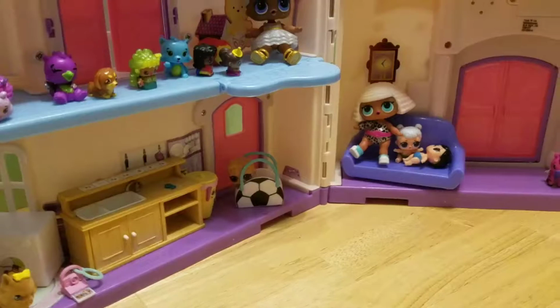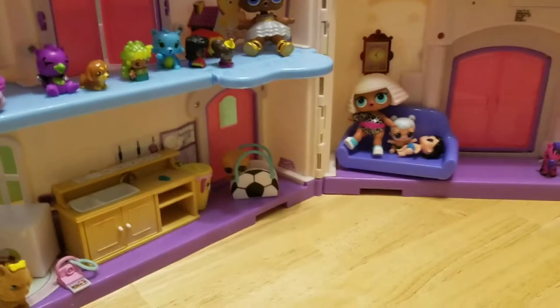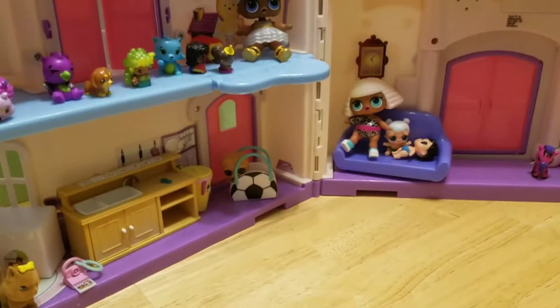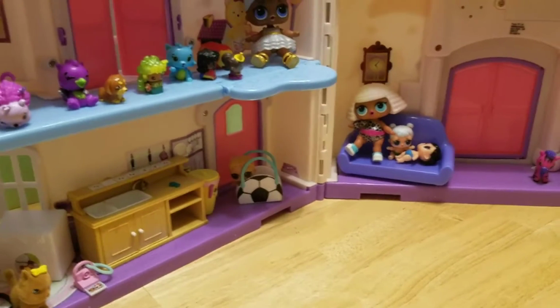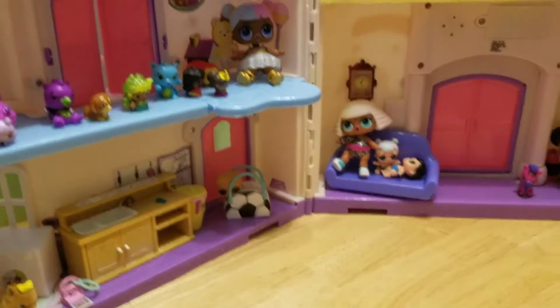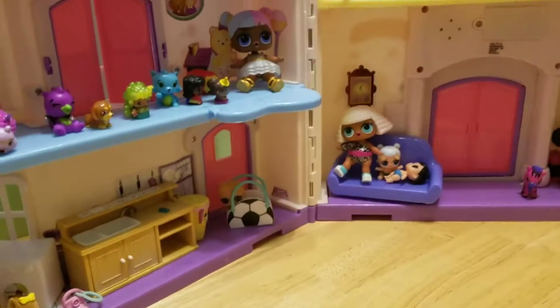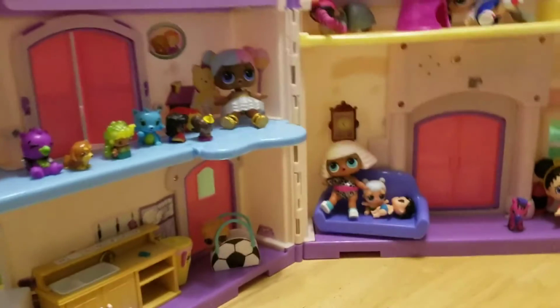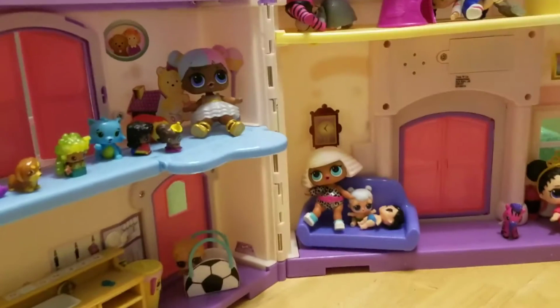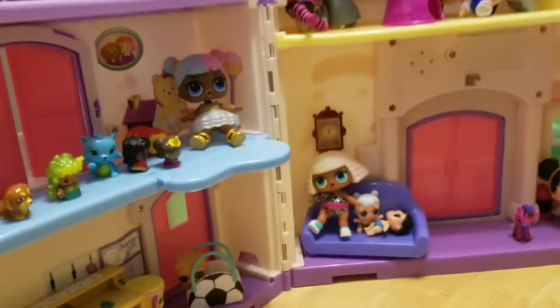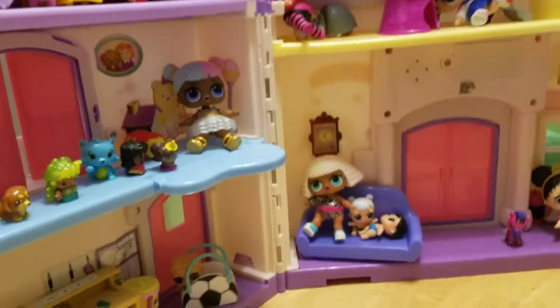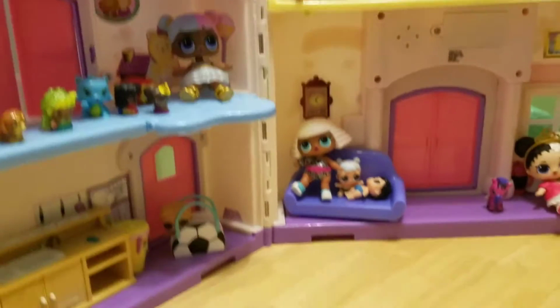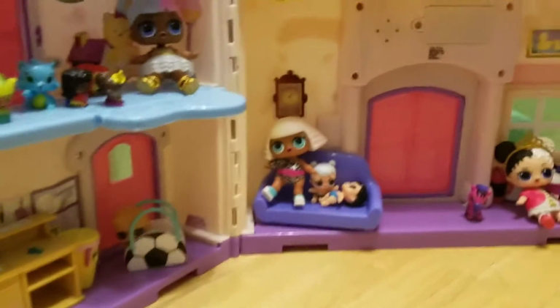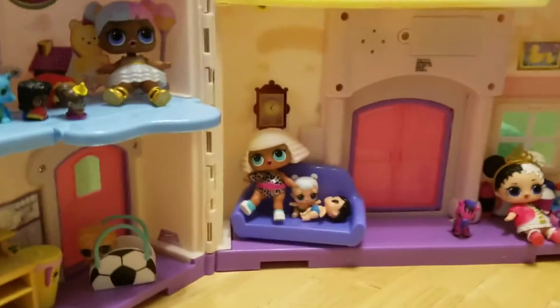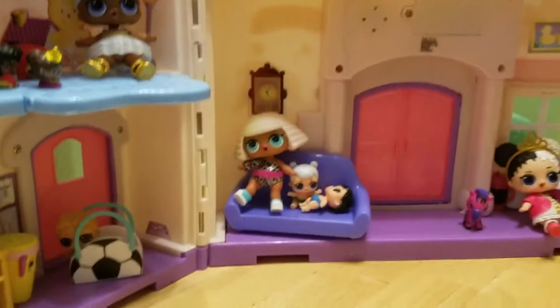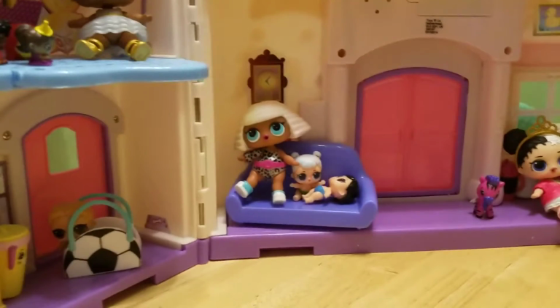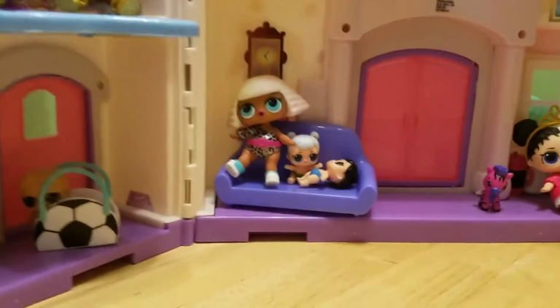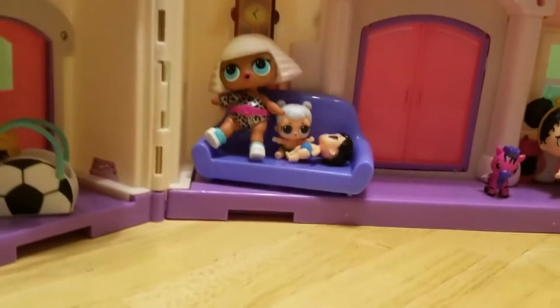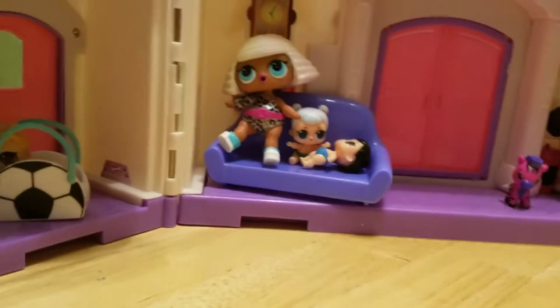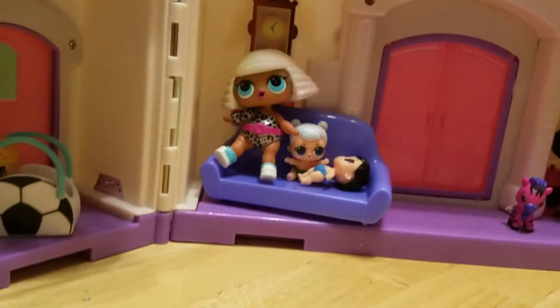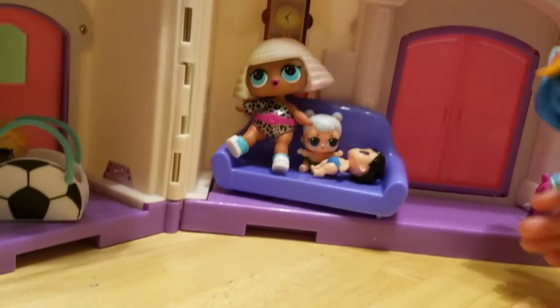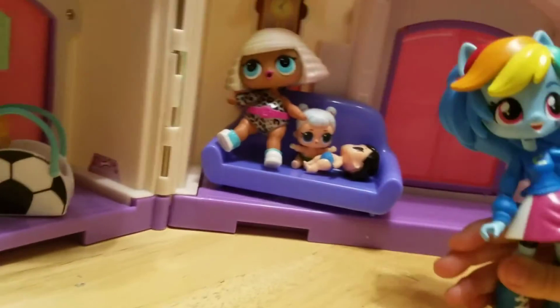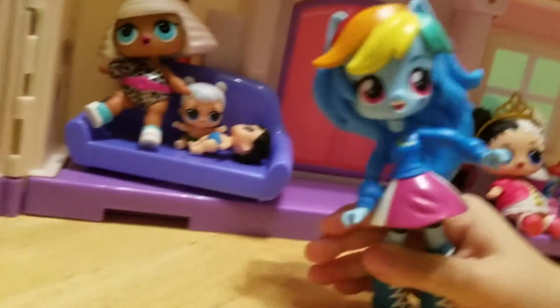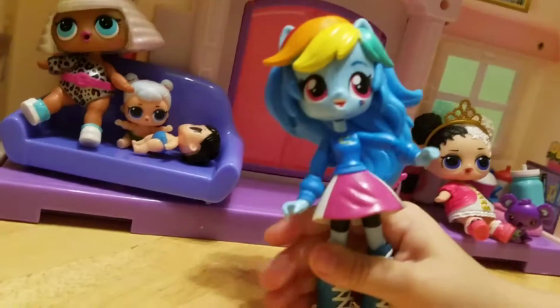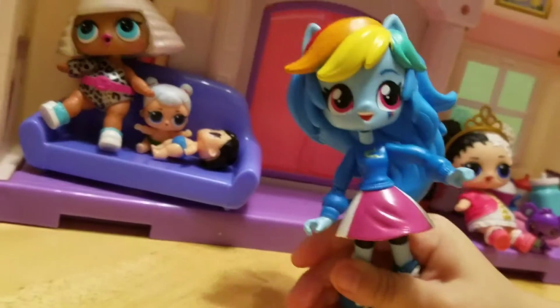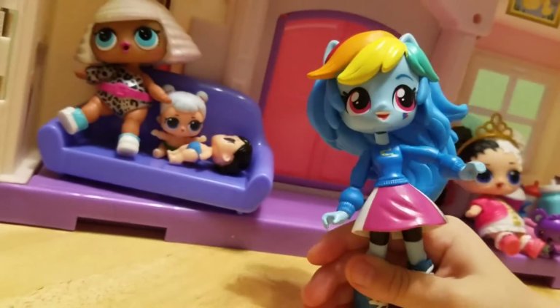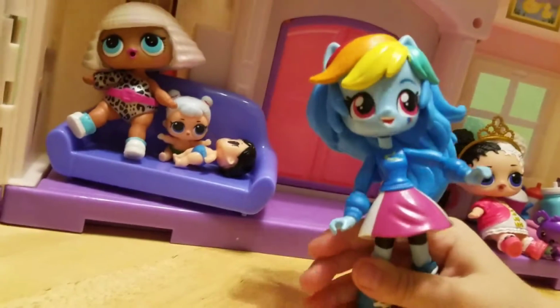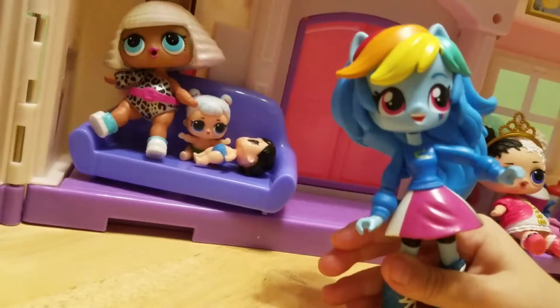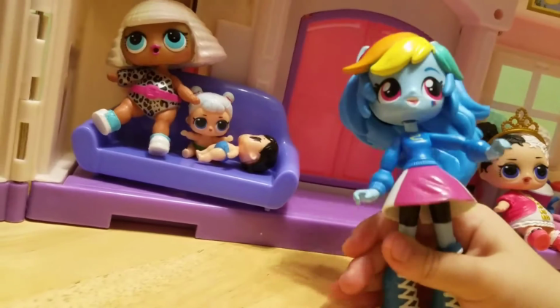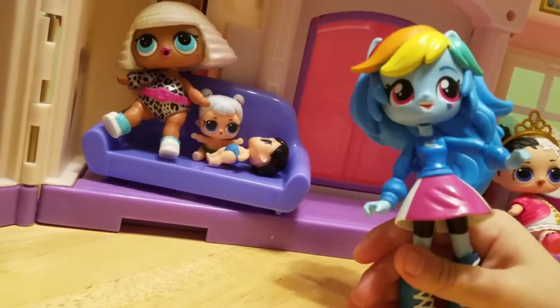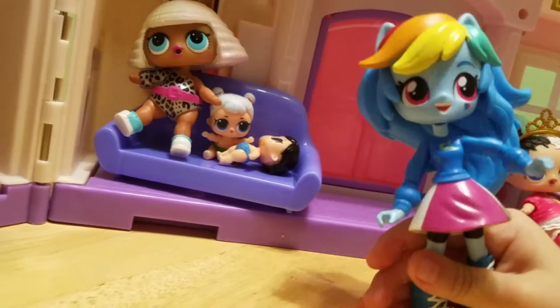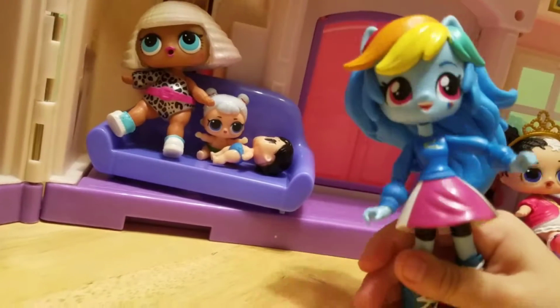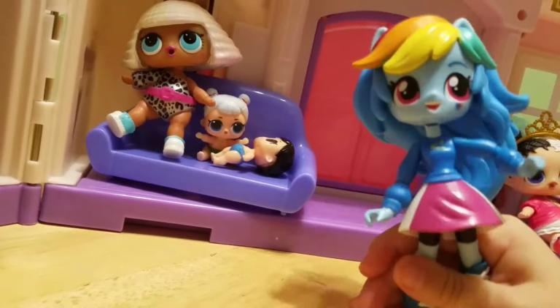Hi guys, welcome back to my video. So today we are opening more mail, more mail. This is going to be our second video. Oh hi, Rainbow Dash. I was fixing the electricity.